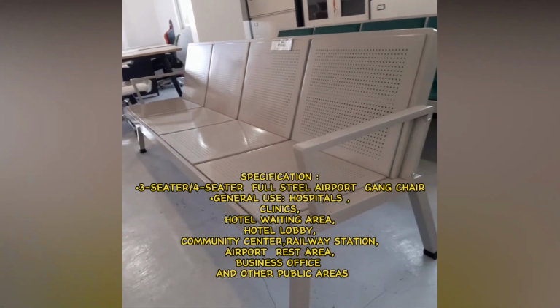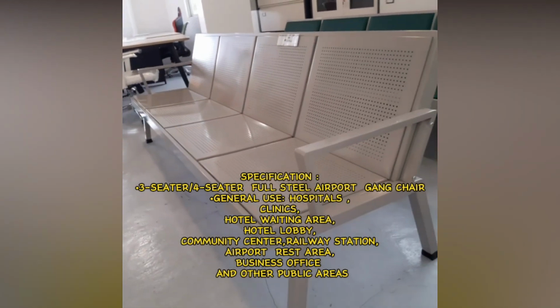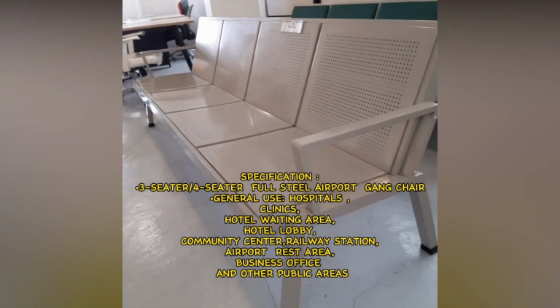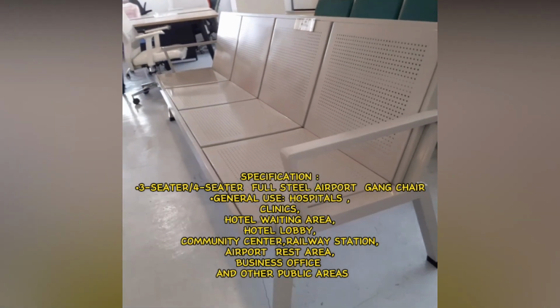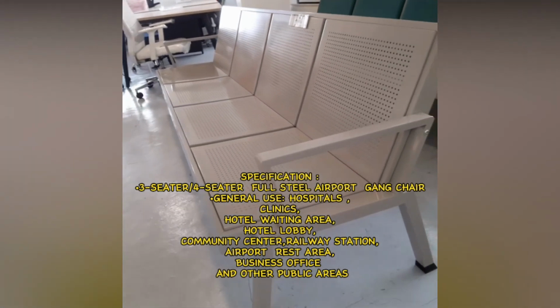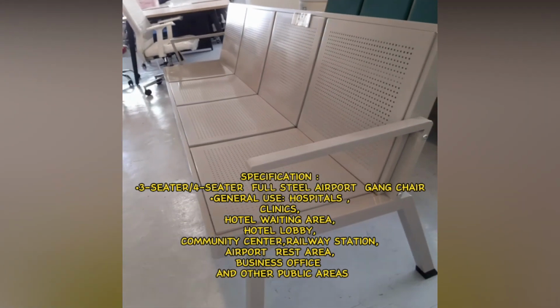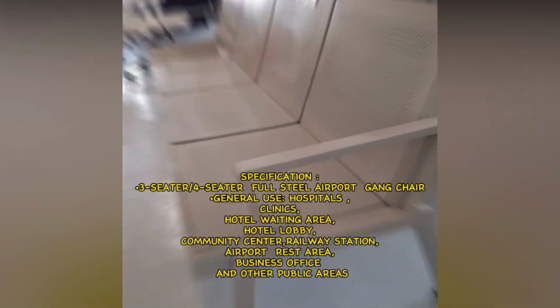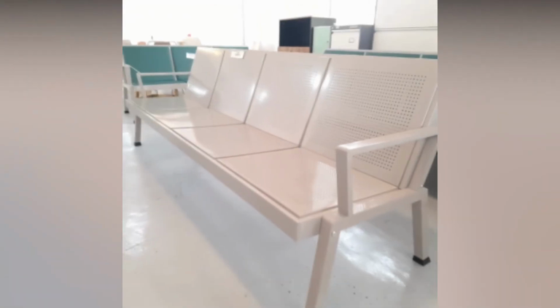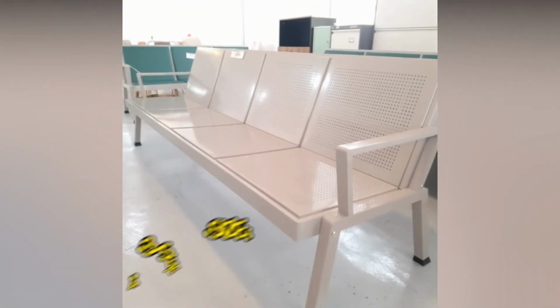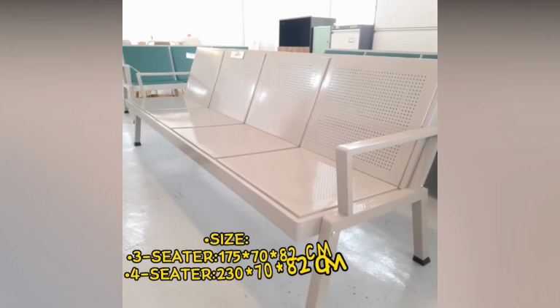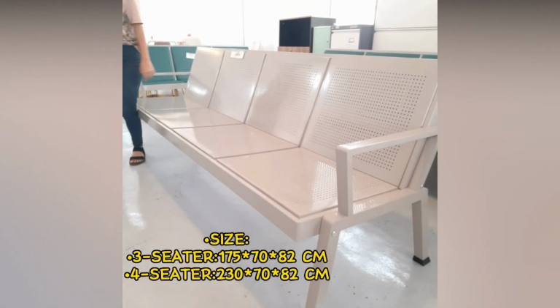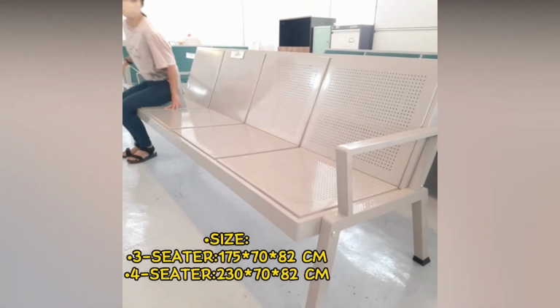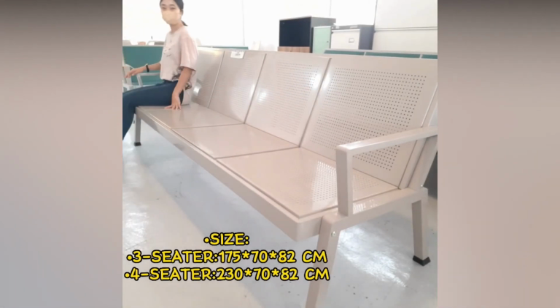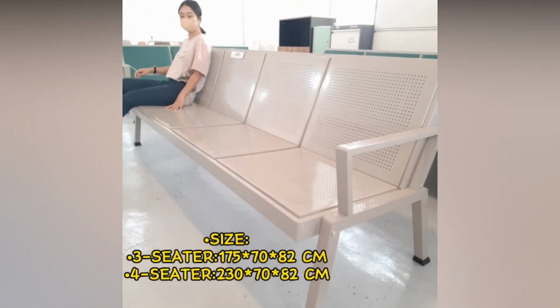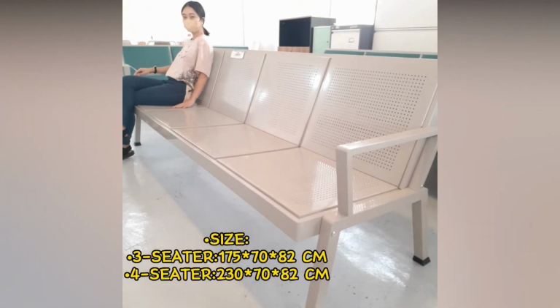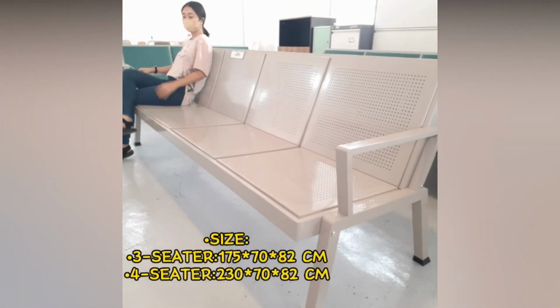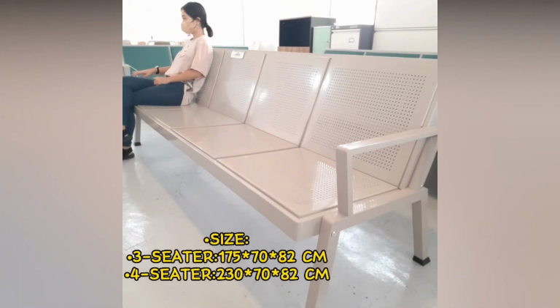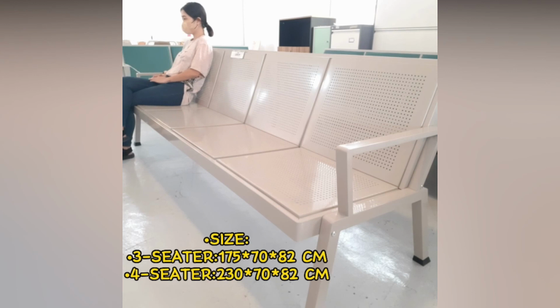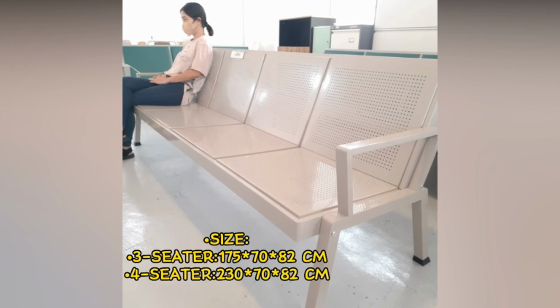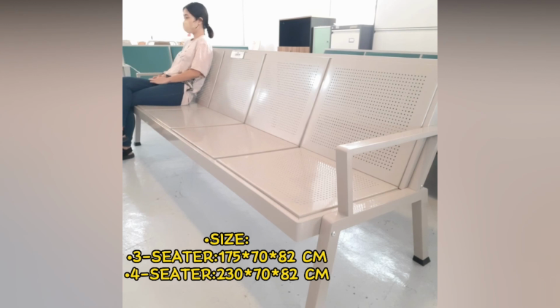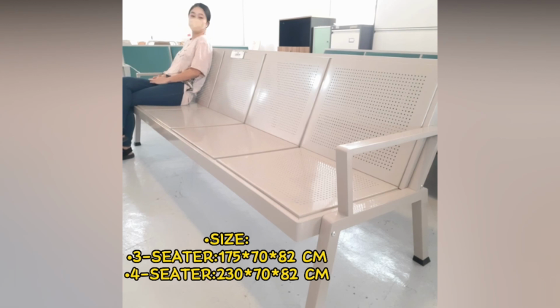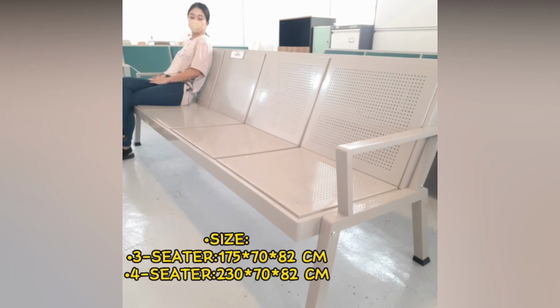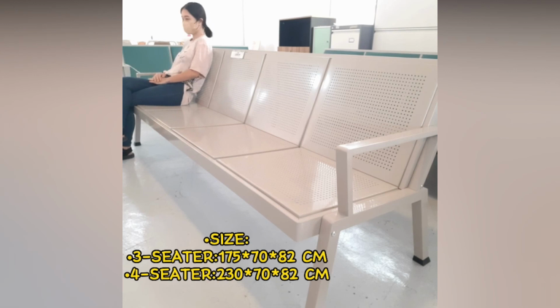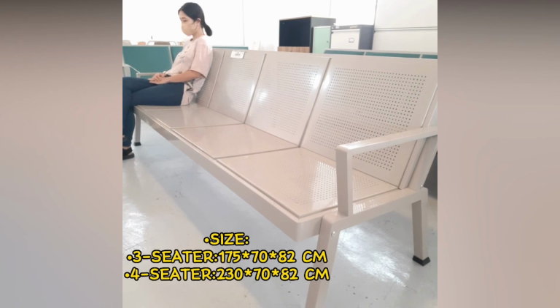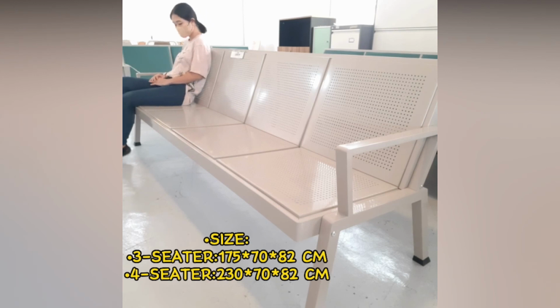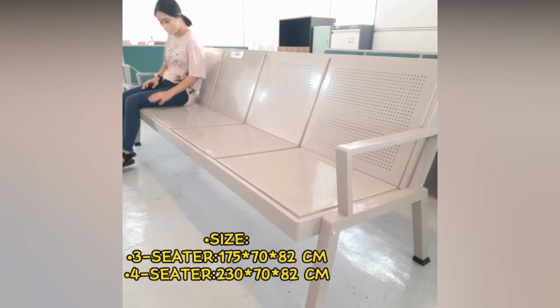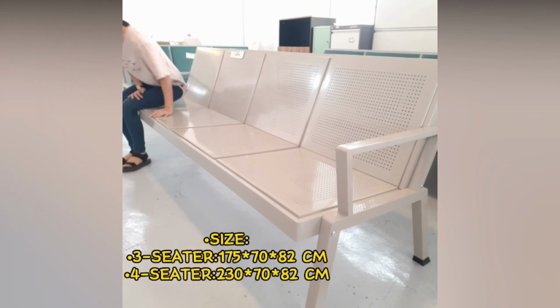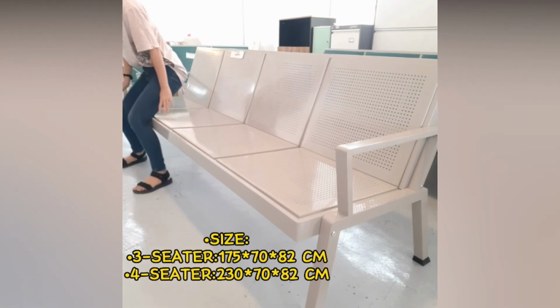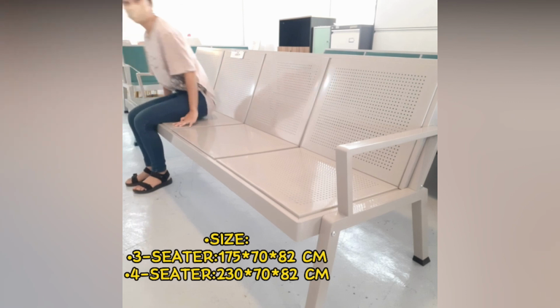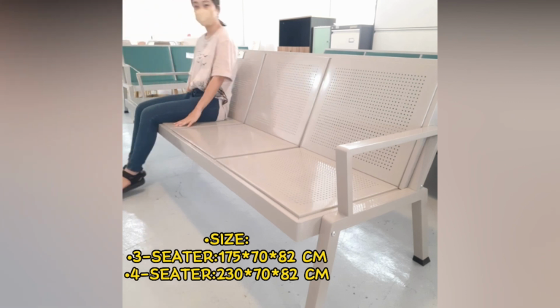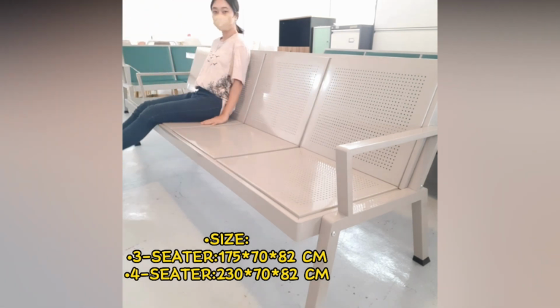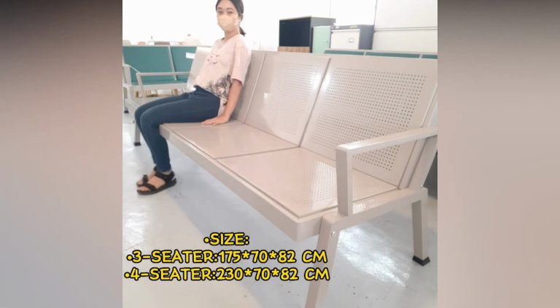Business Office and other public areas. Size: Three Seater 175 × 70 × 80 cm; Four Seater 230 × 70 × 80 cm.